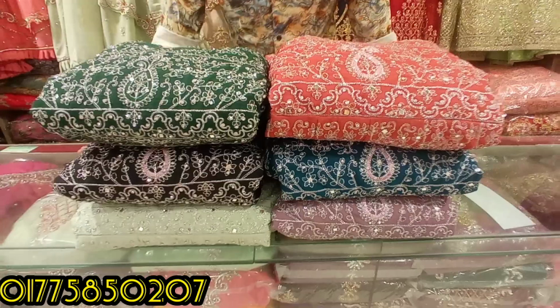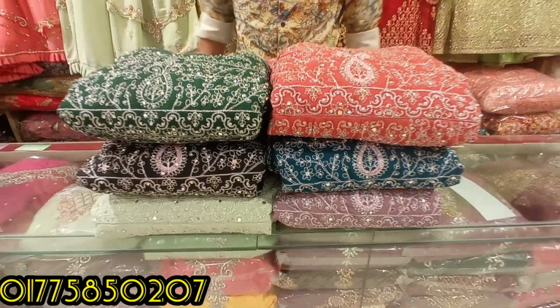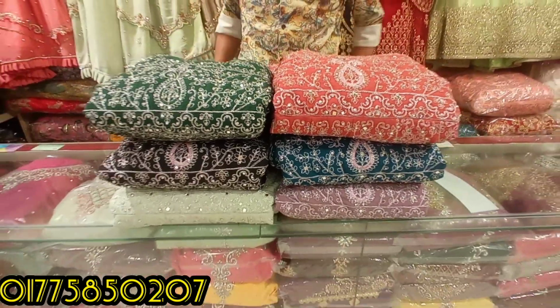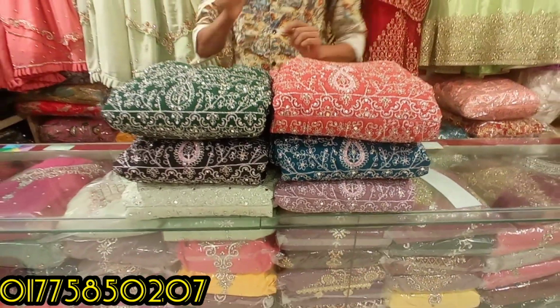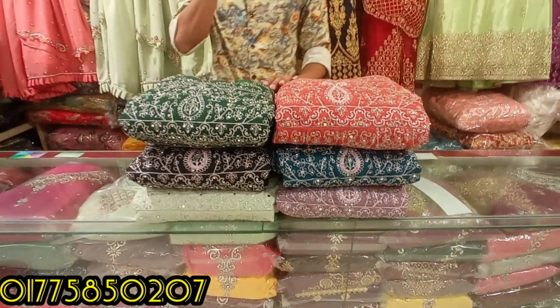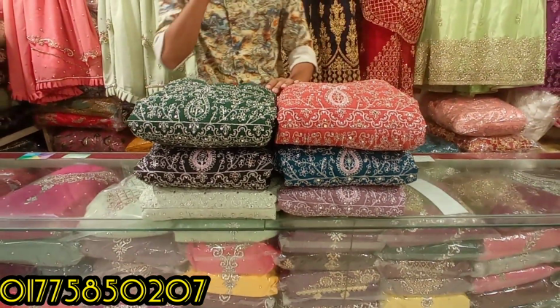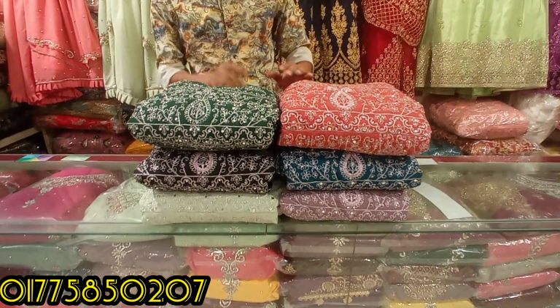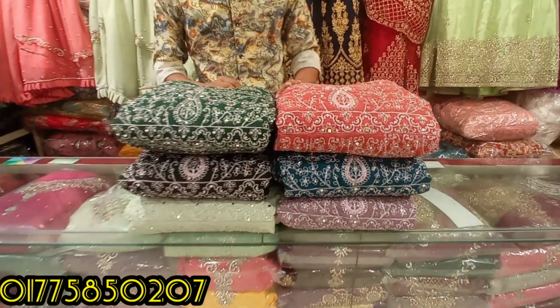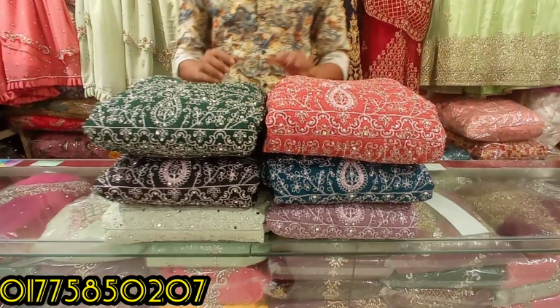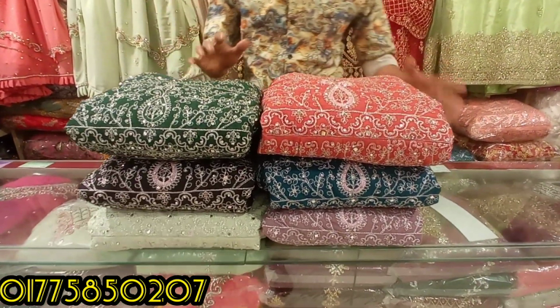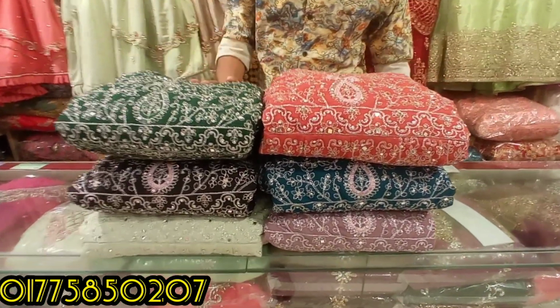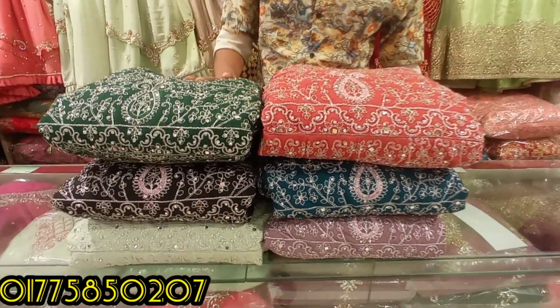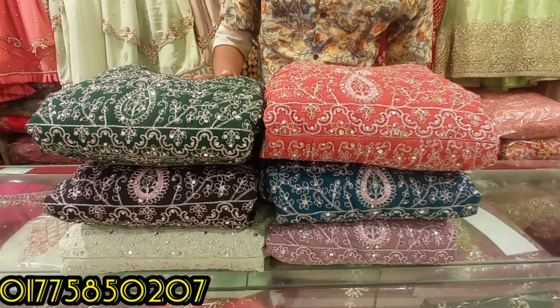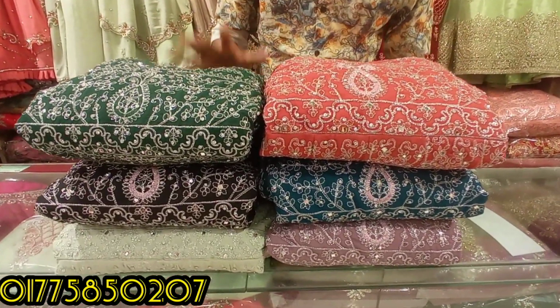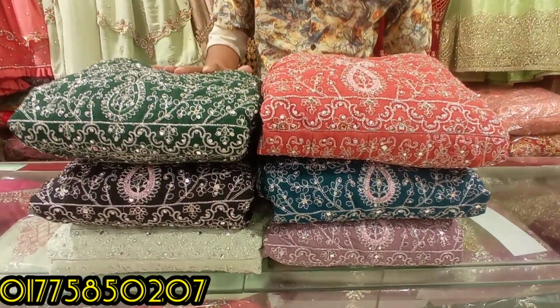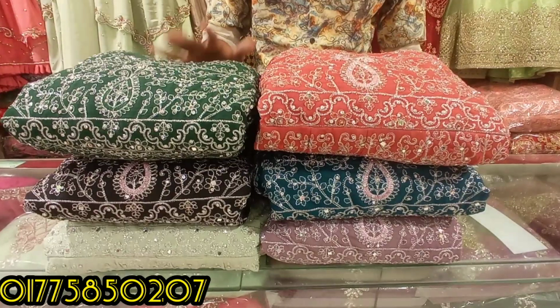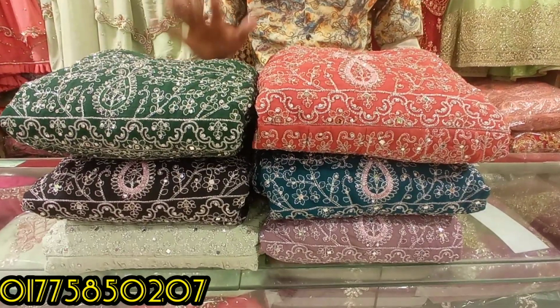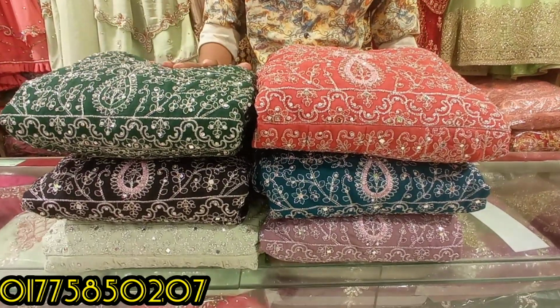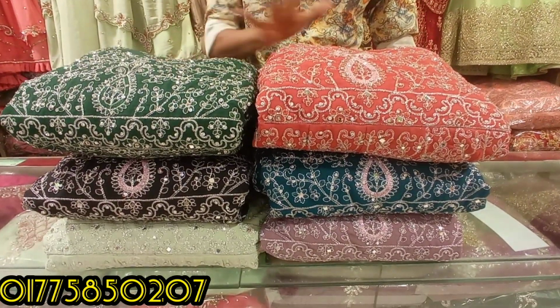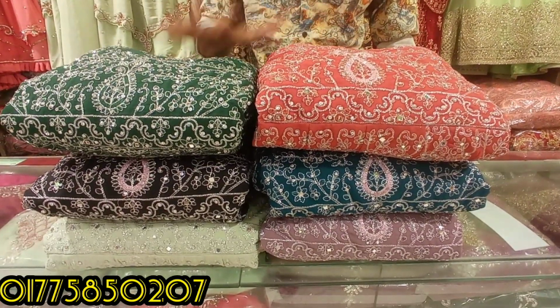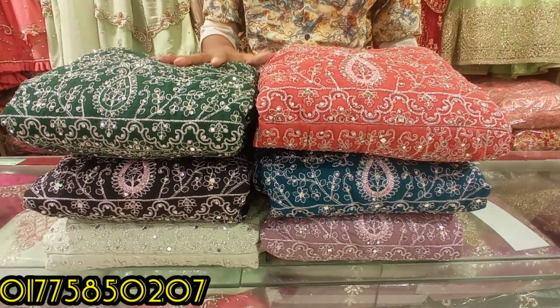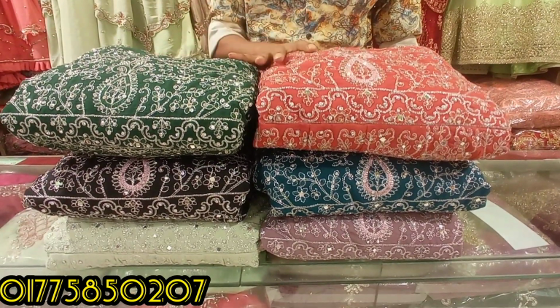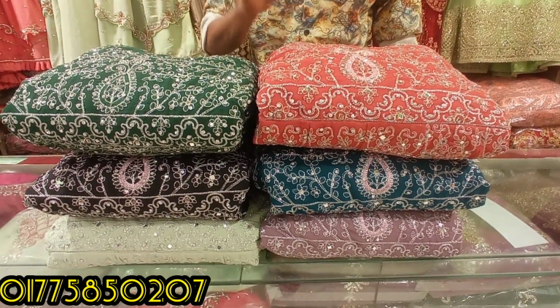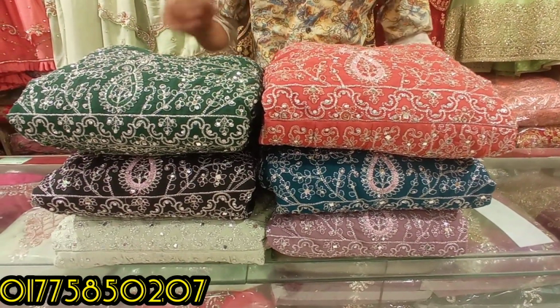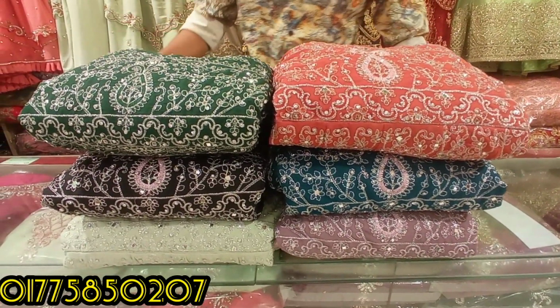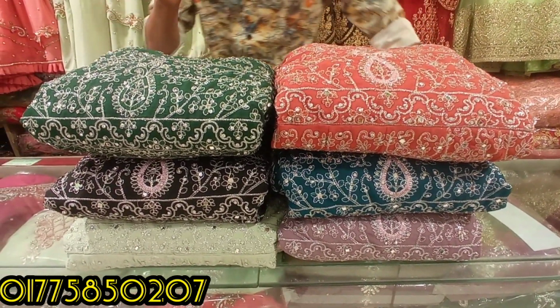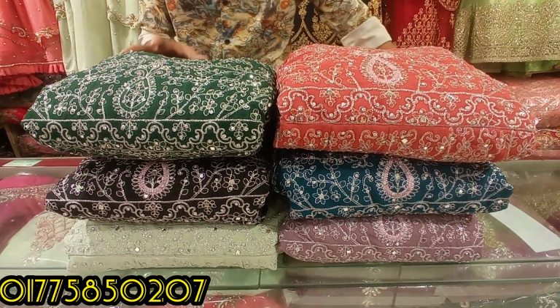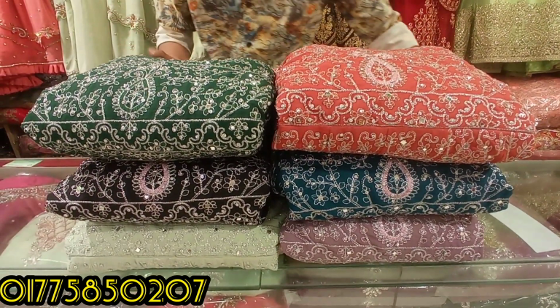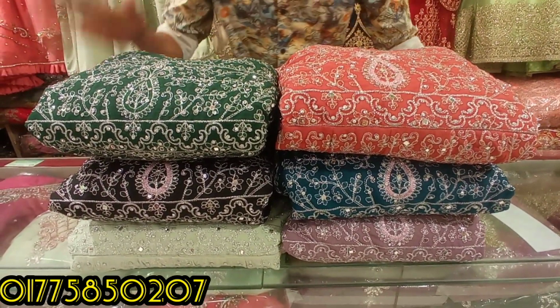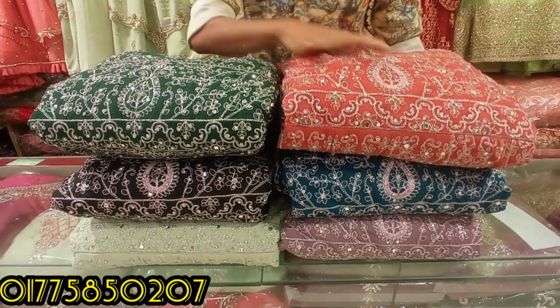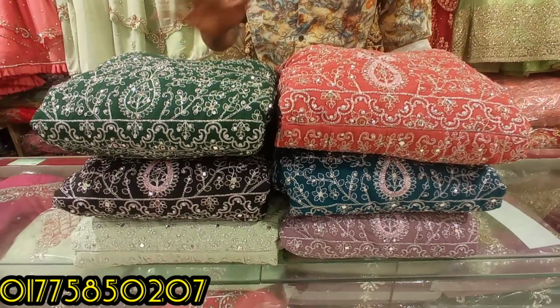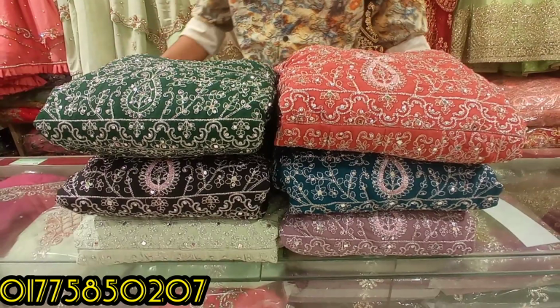Hello viewers, Assalamualaikum, welcome to our new collection of National Fashion House. This is a Pakistan gown, Sandy Bridal, very beautiful. This is a very beautiful collection.